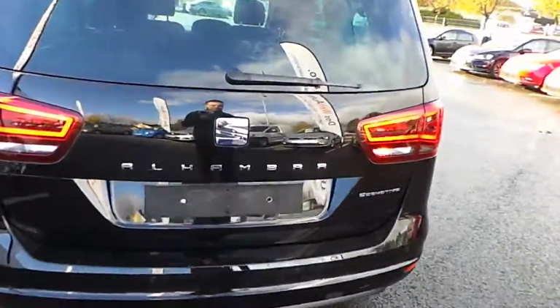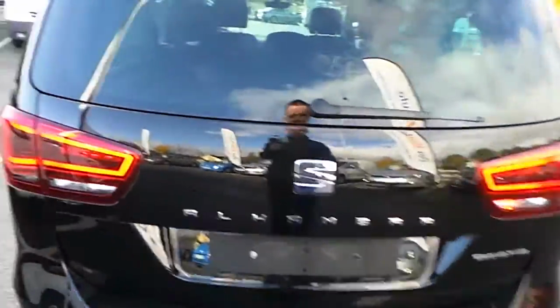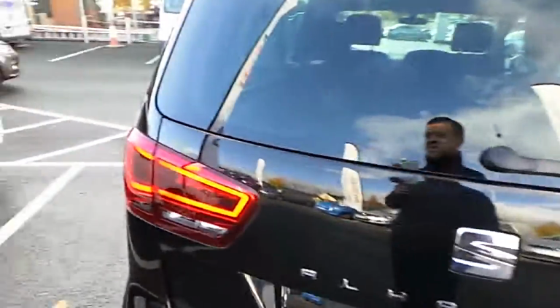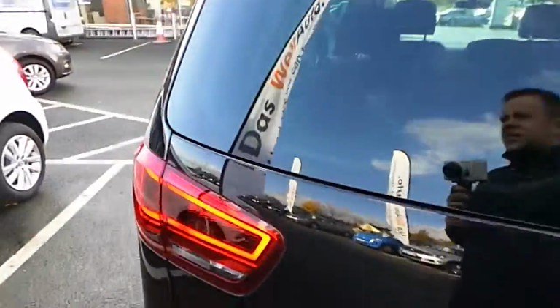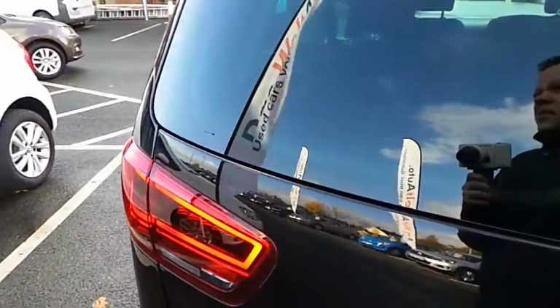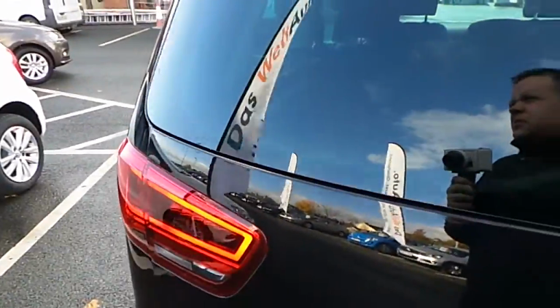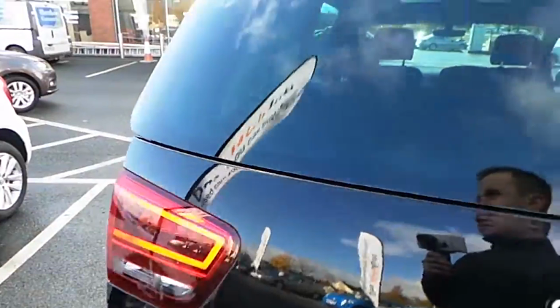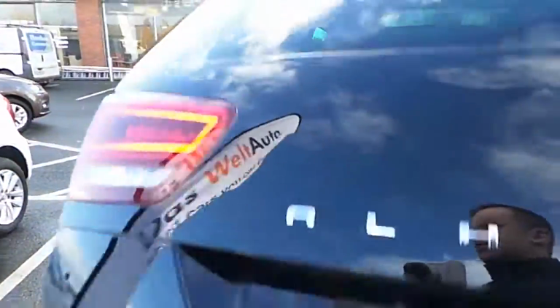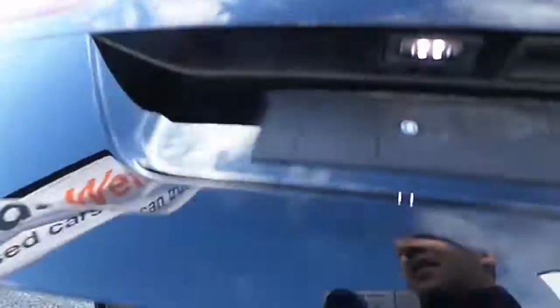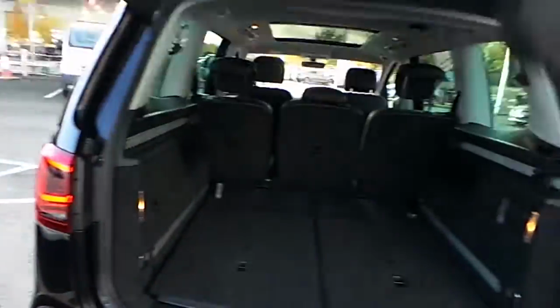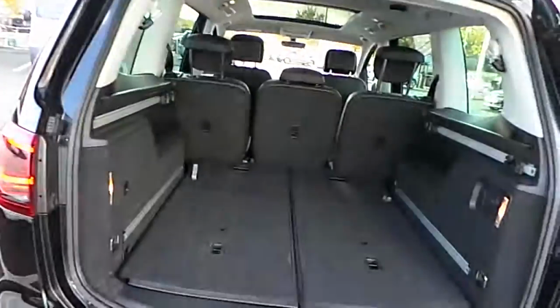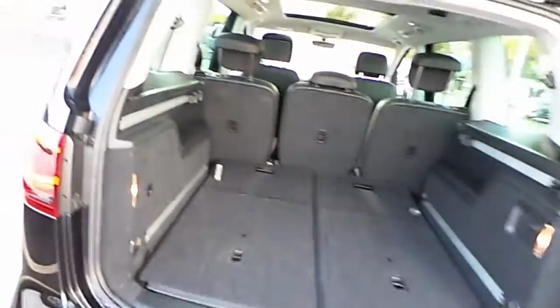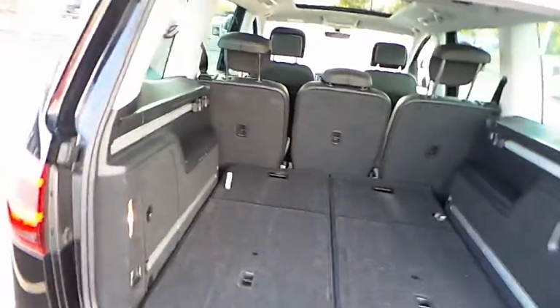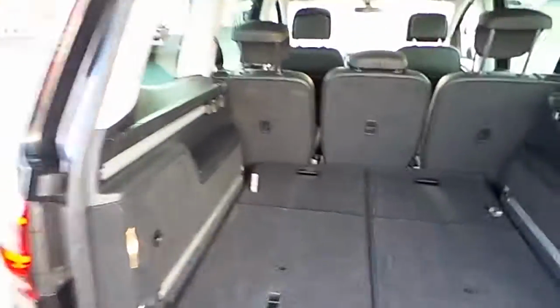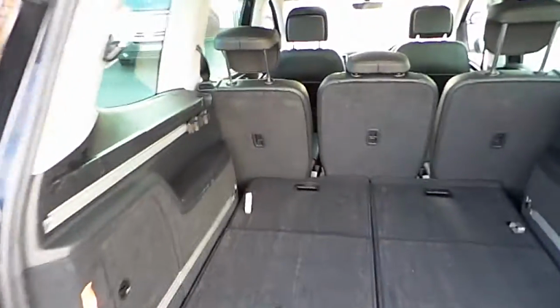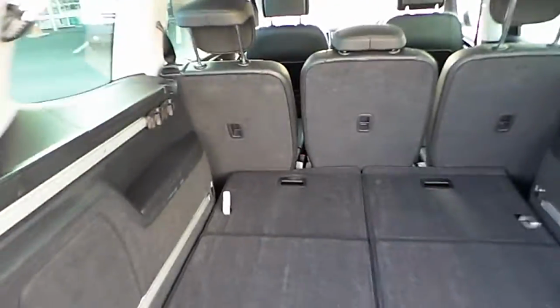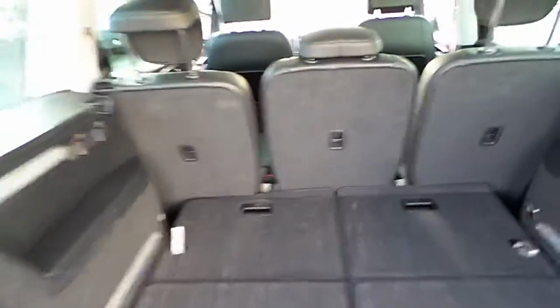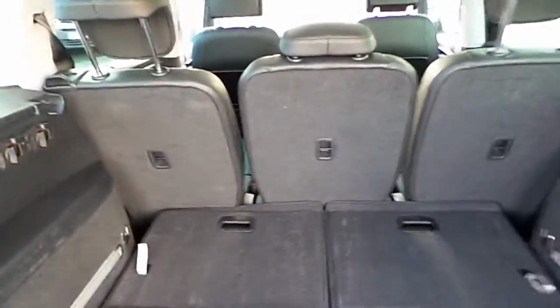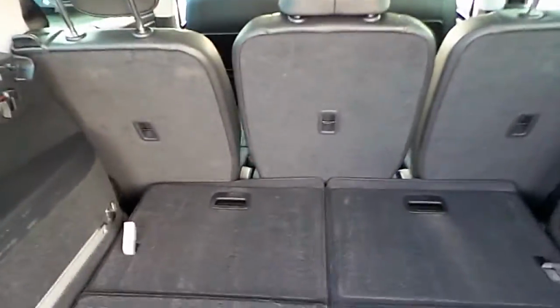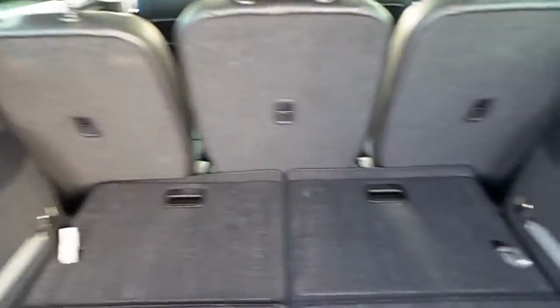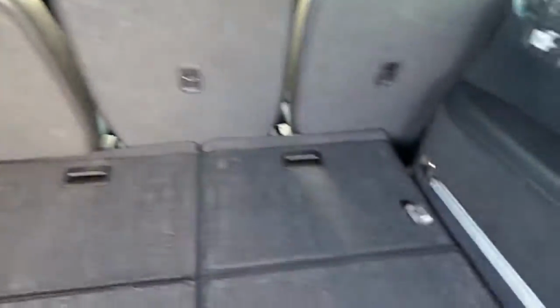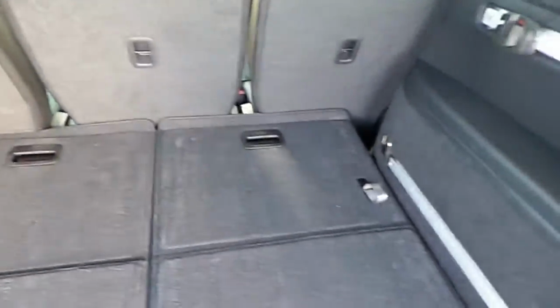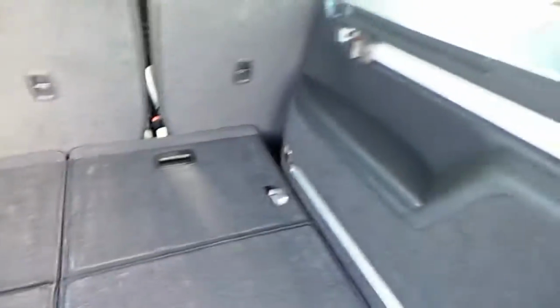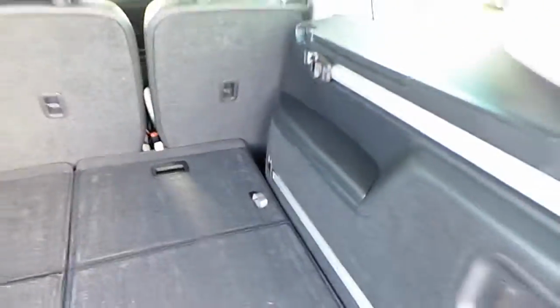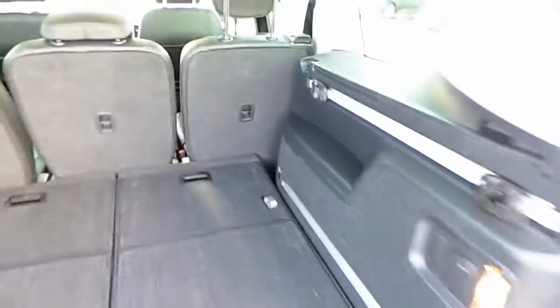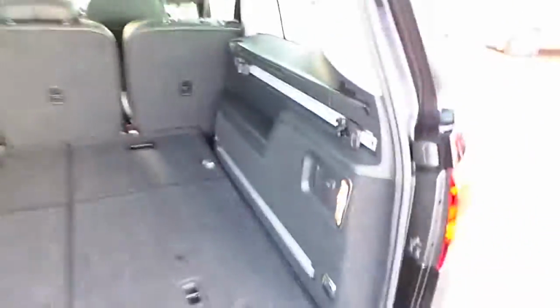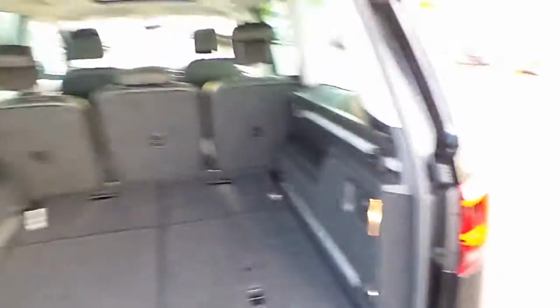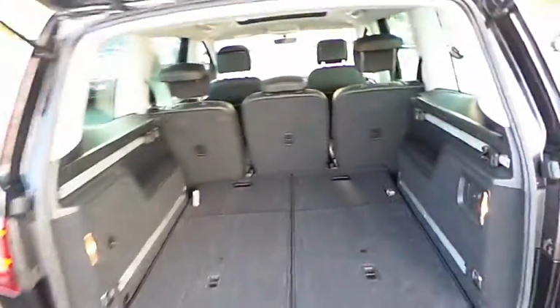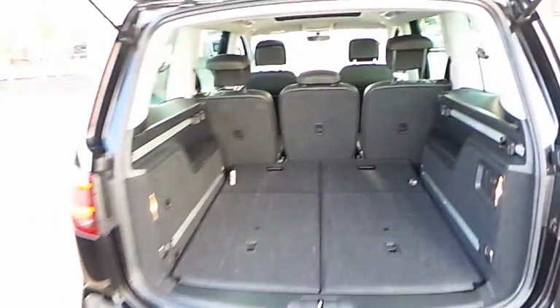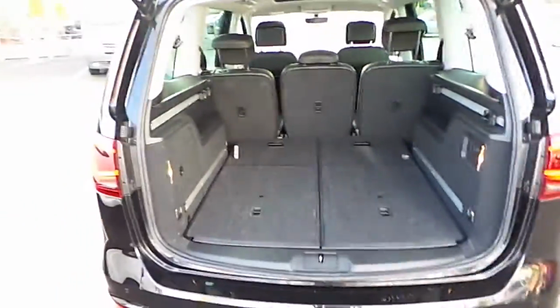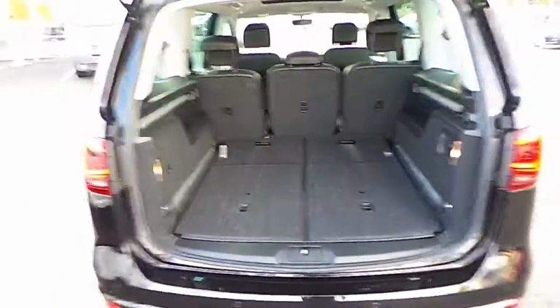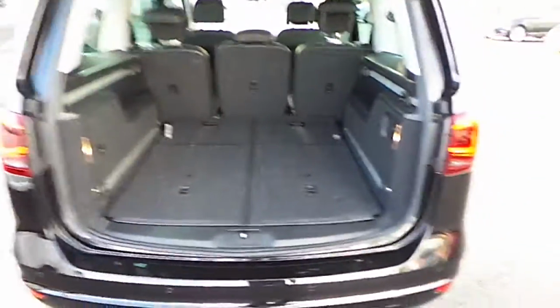Let me show you the boot. Boot size in these is massive — a very big boot — or you can use the space as your 6th and 7th seat, as you can see. You can fit a lot of things in there.